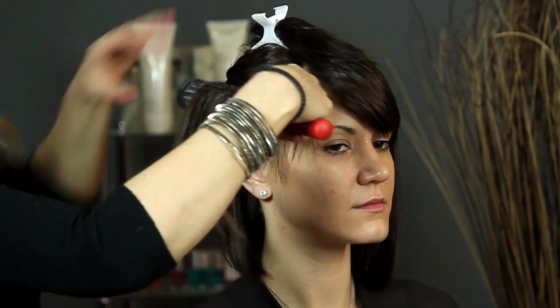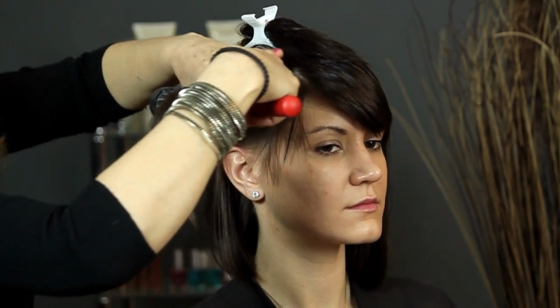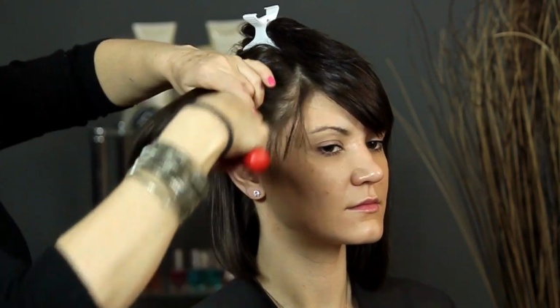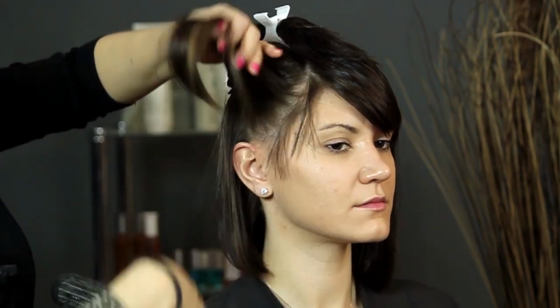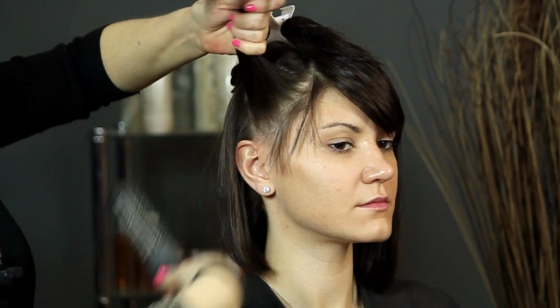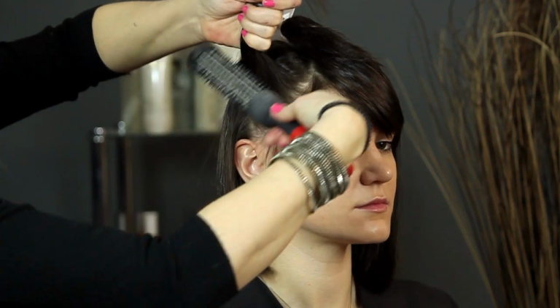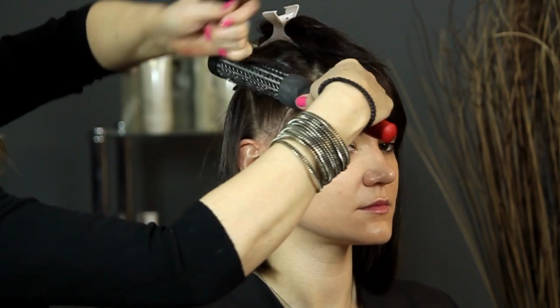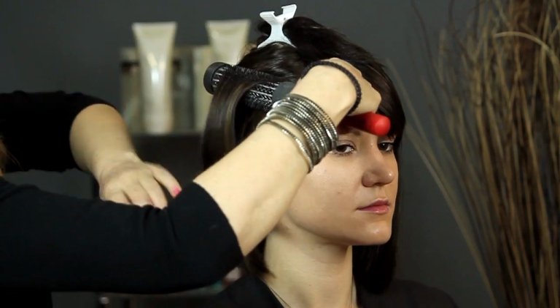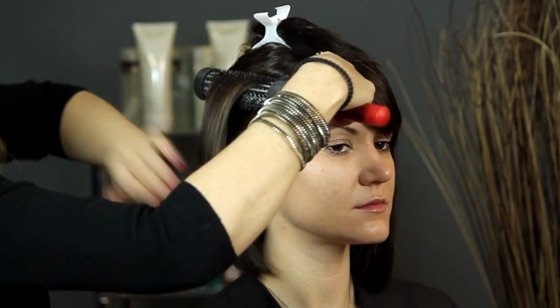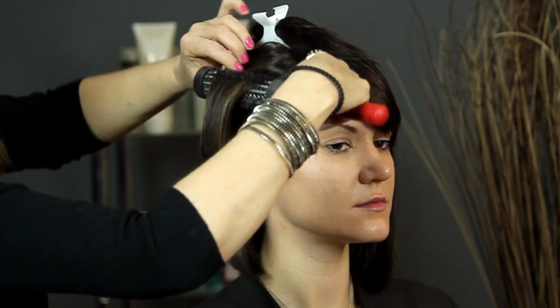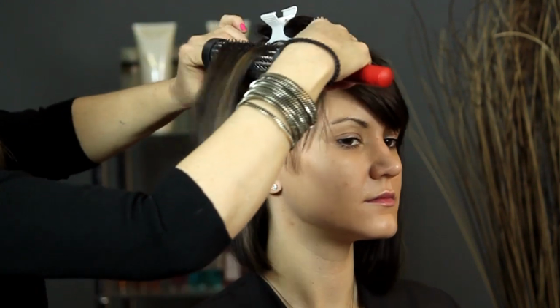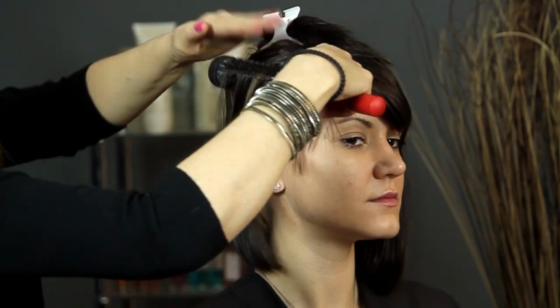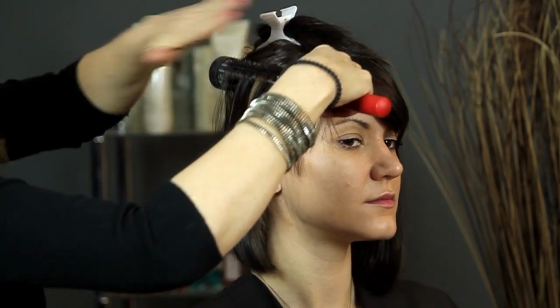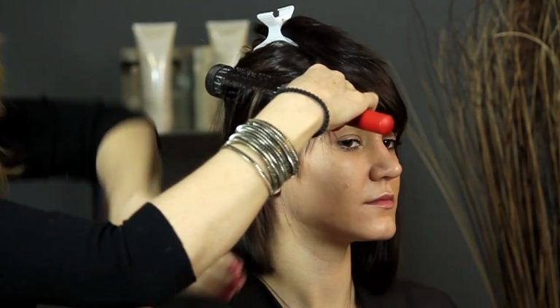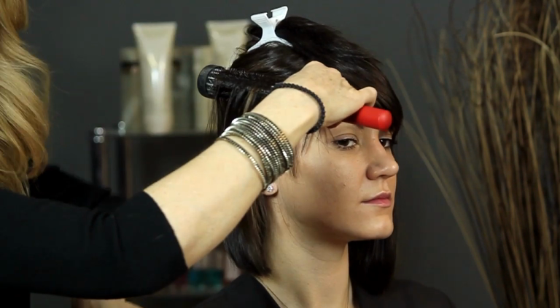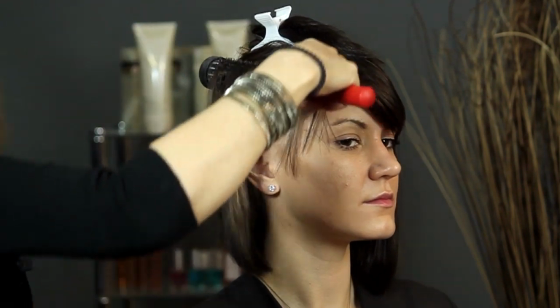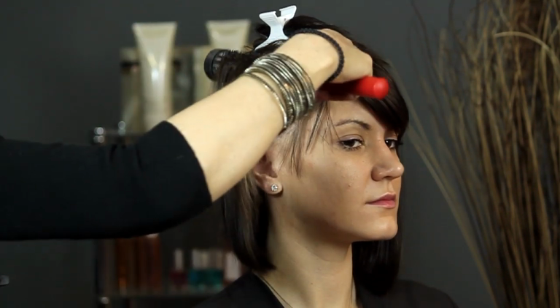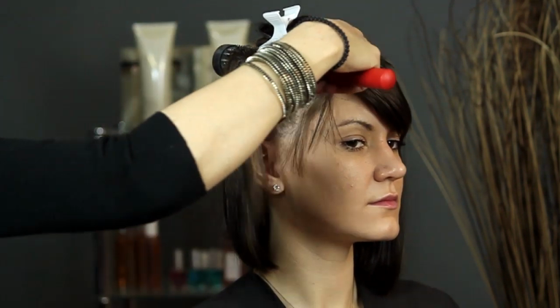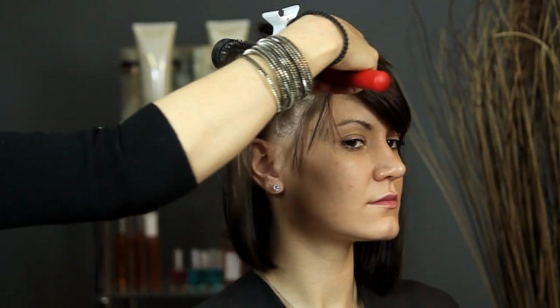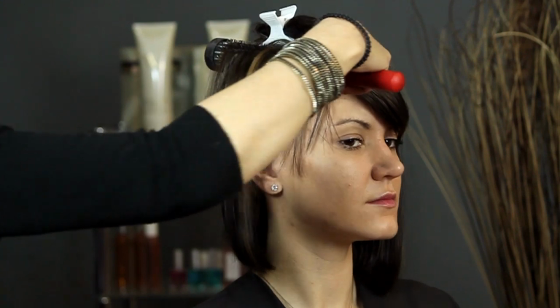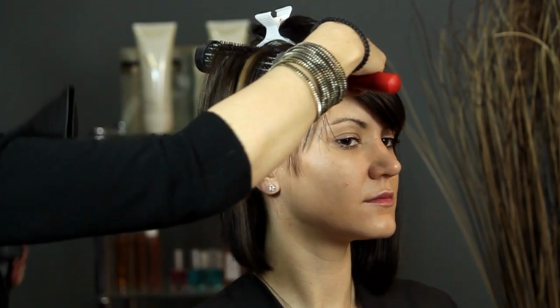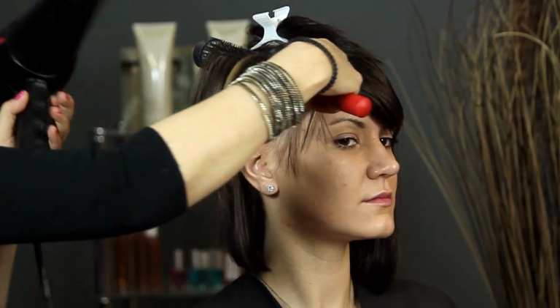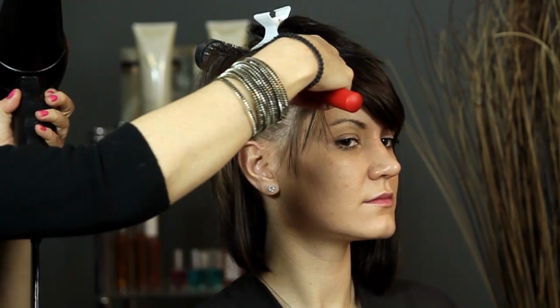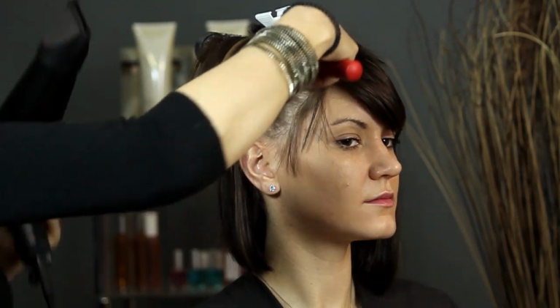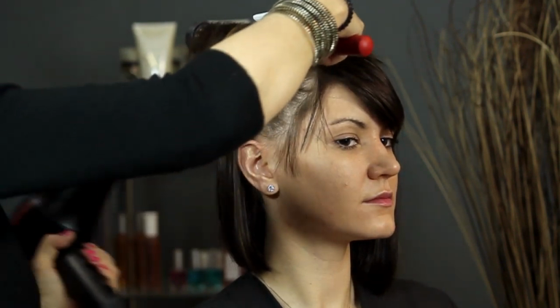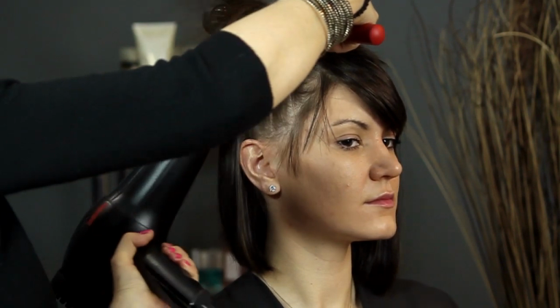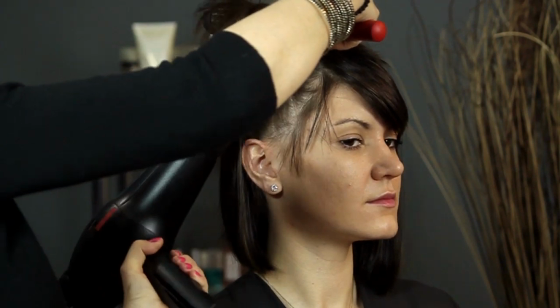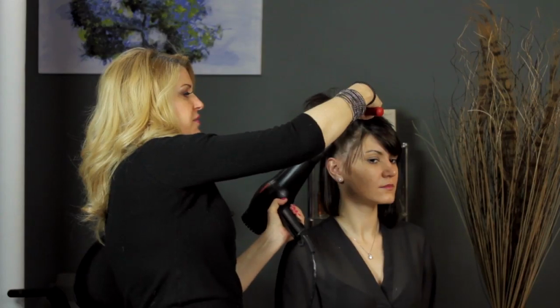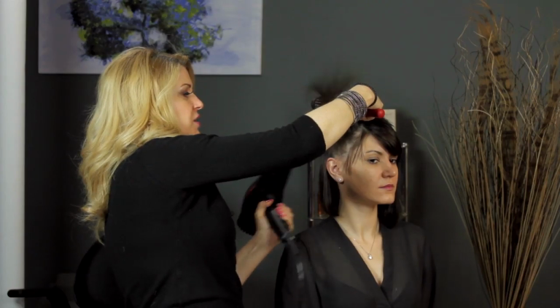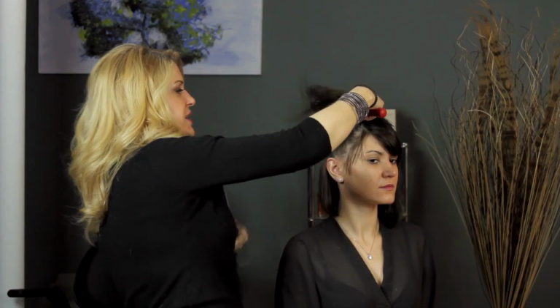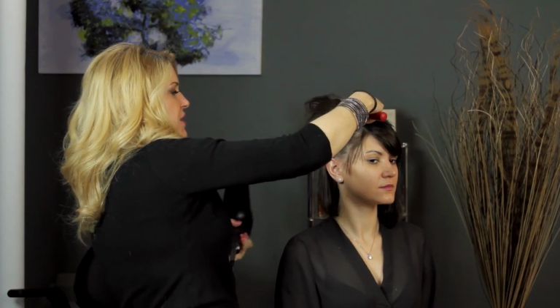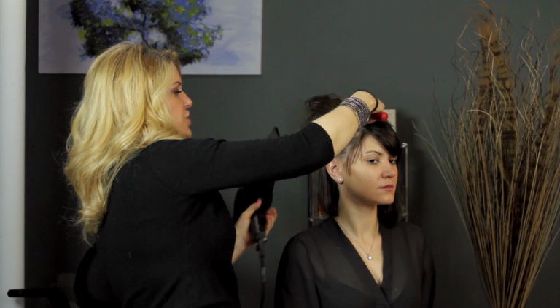I'm going to take the section of hair right from the root and lift it up. You don't want to drag it down — you want to make sure that it's lifted up. Turn your blow dryer on and come from underneath the hair to start.